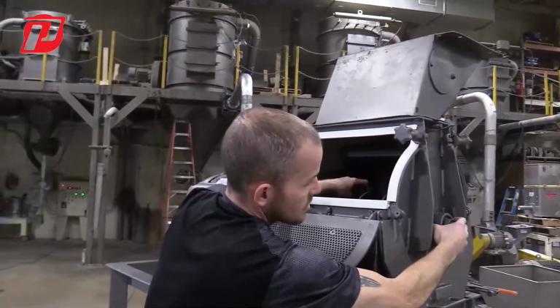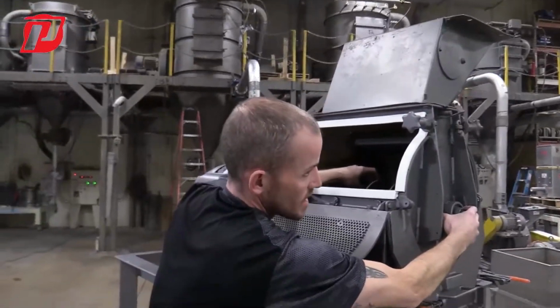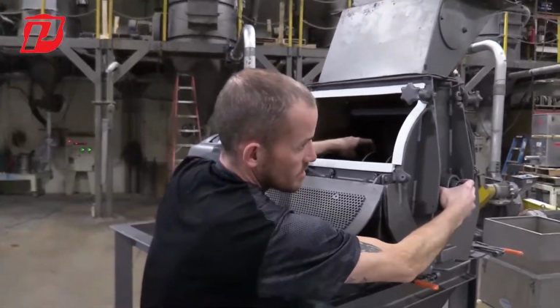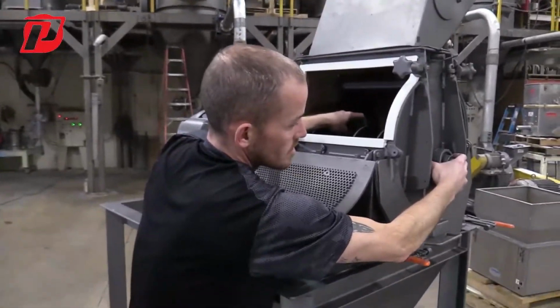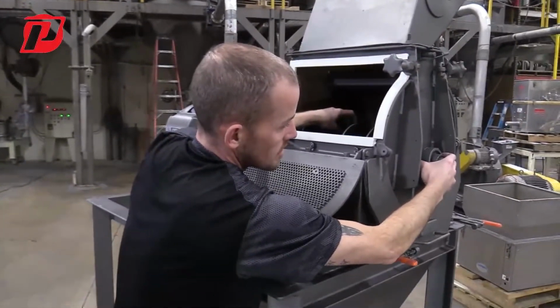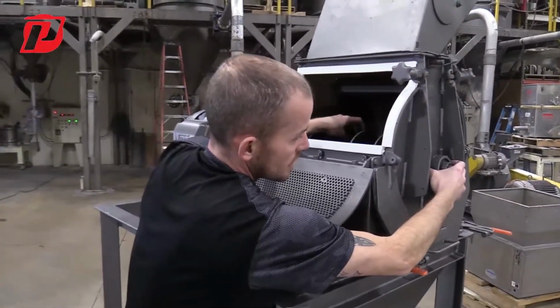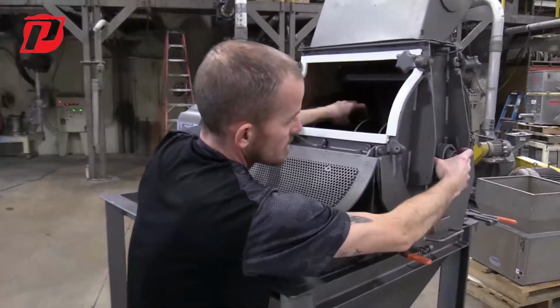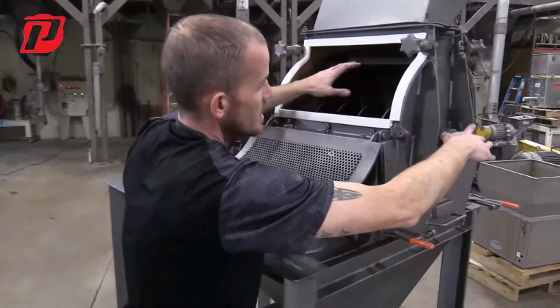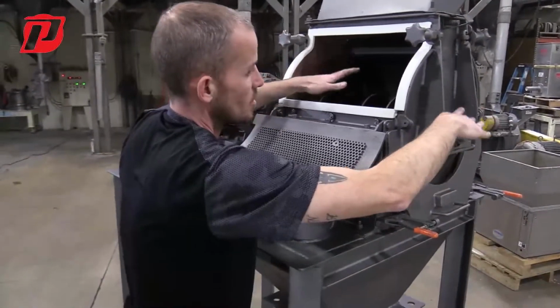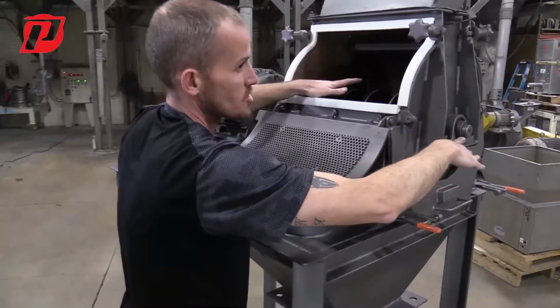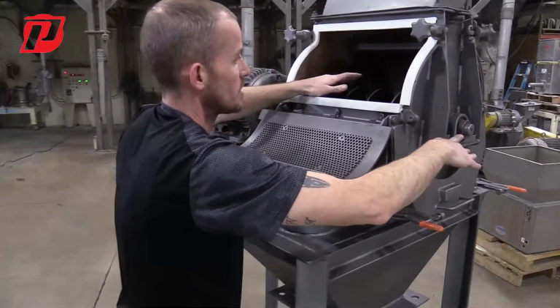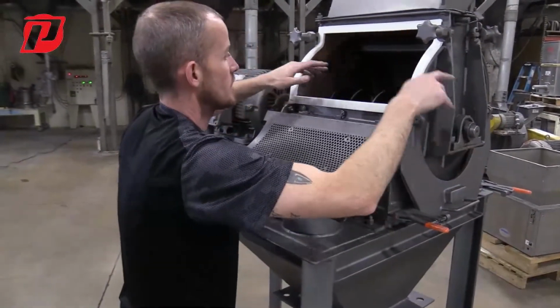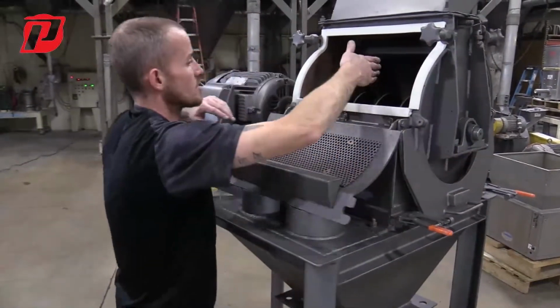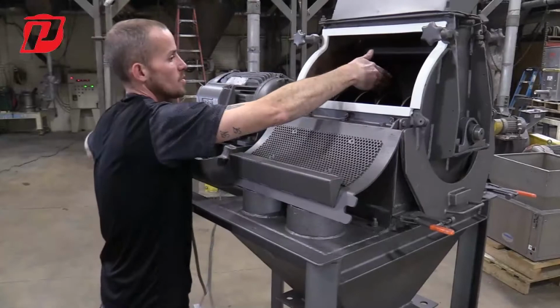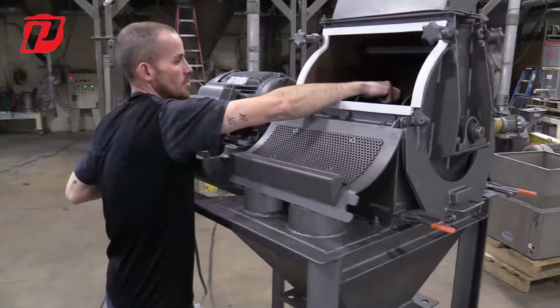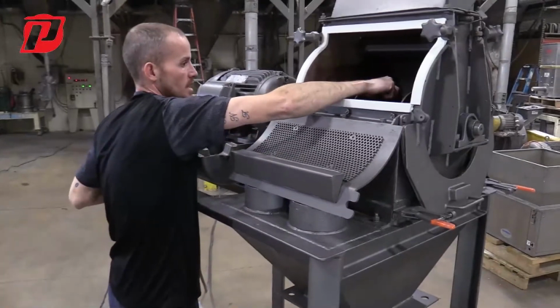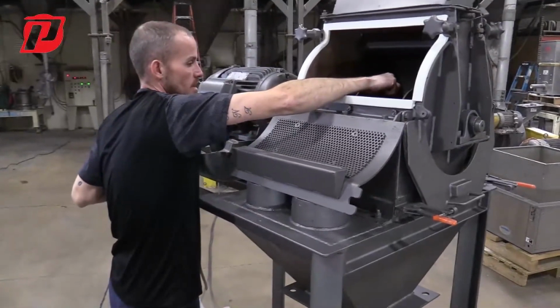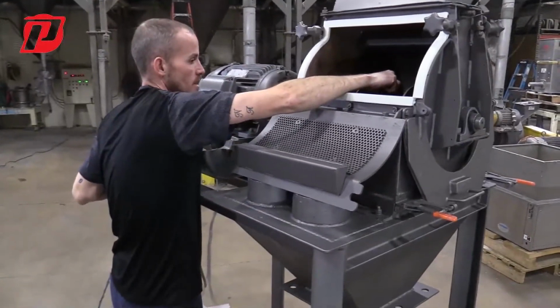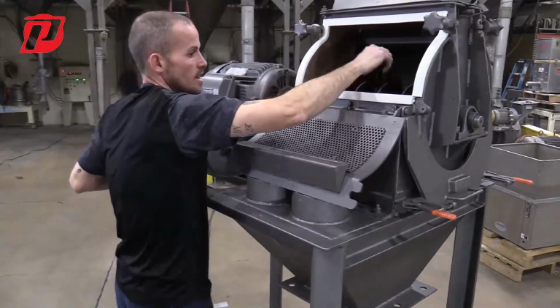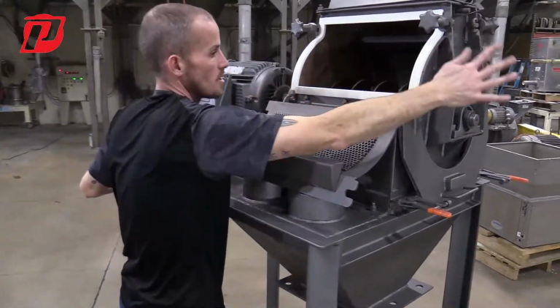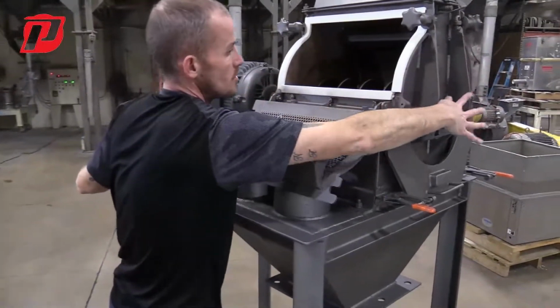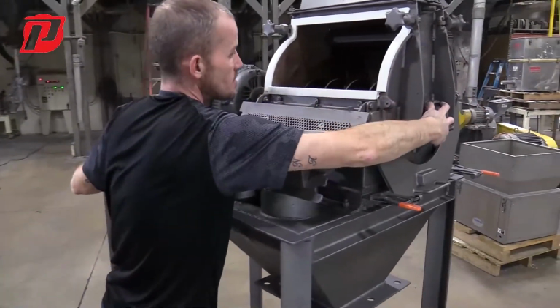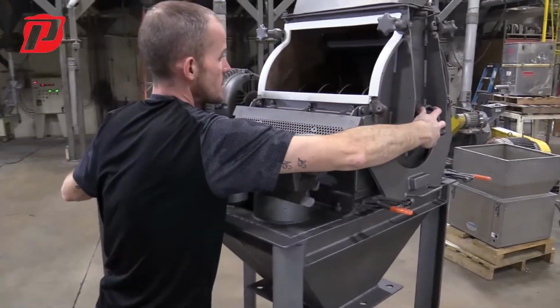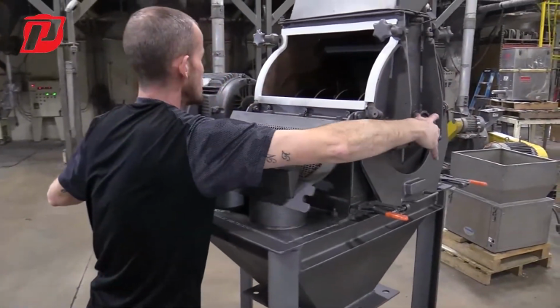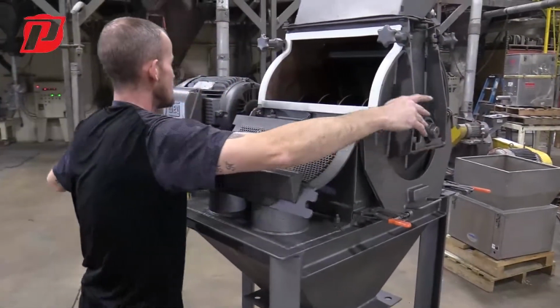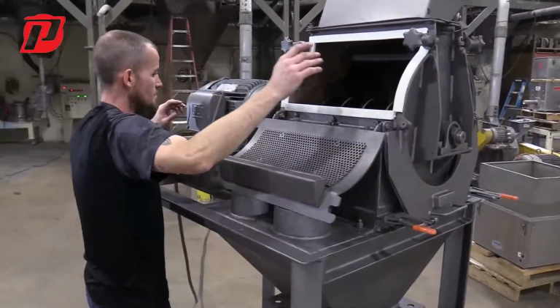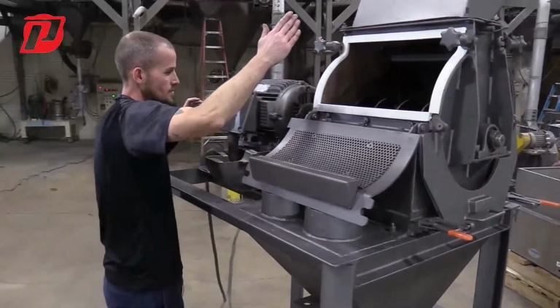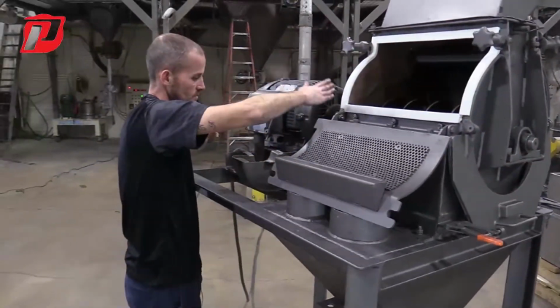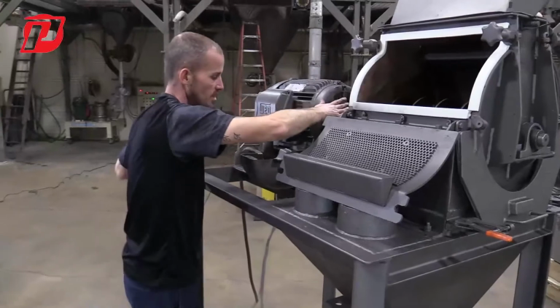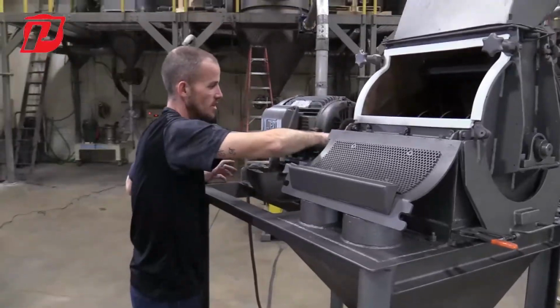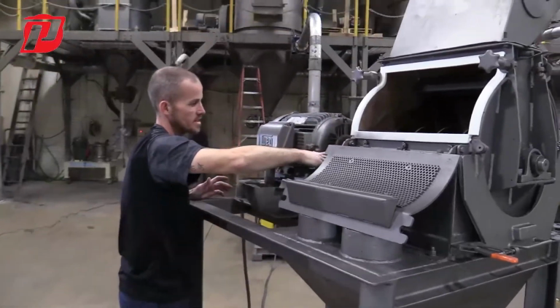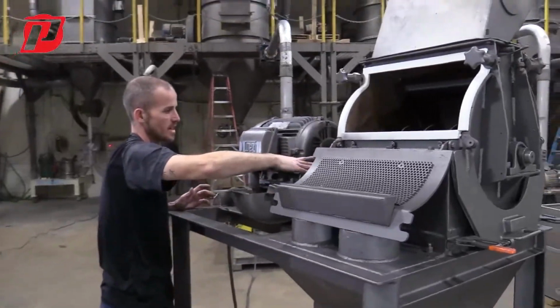Because once we remove this bearing here, it's going to want to drop a little bit. So we could pick it up here and remove this bearing, then come over to the other side.